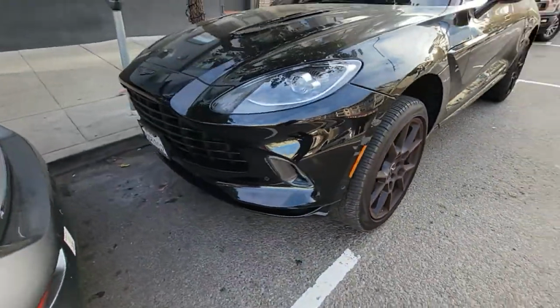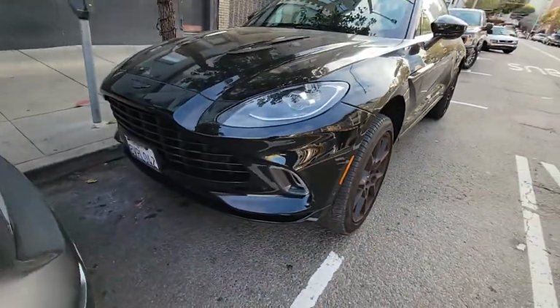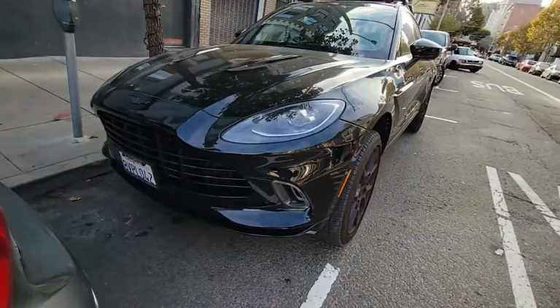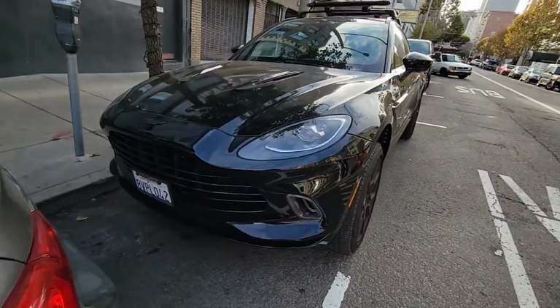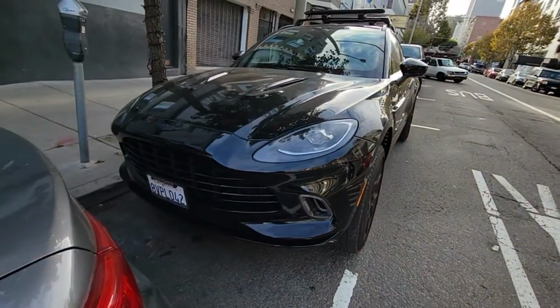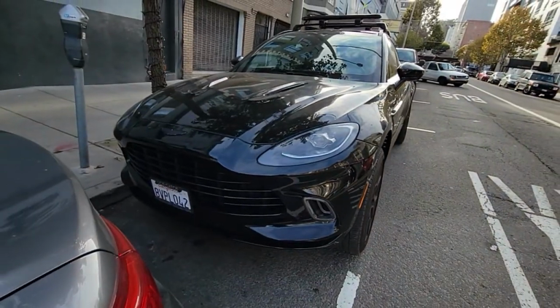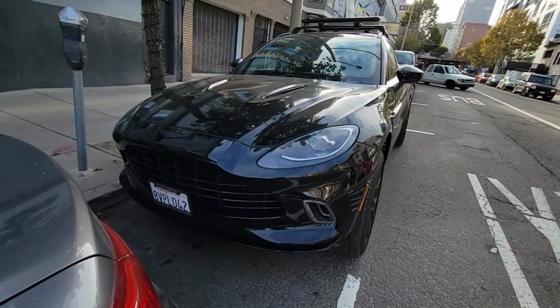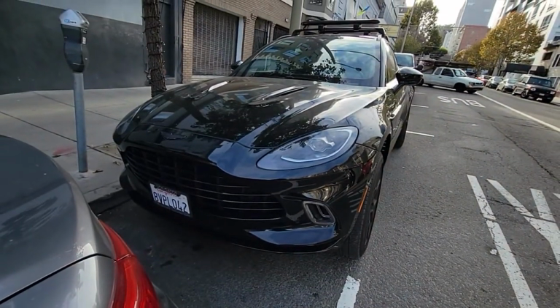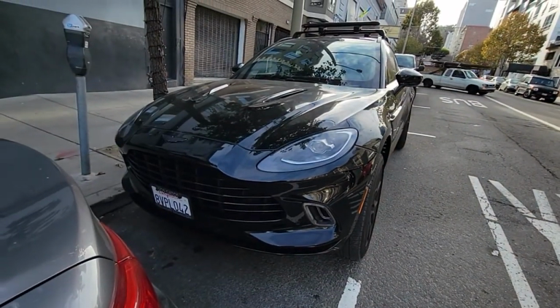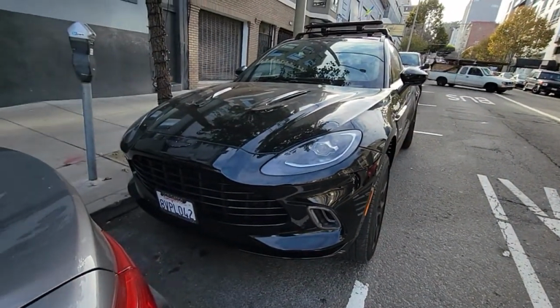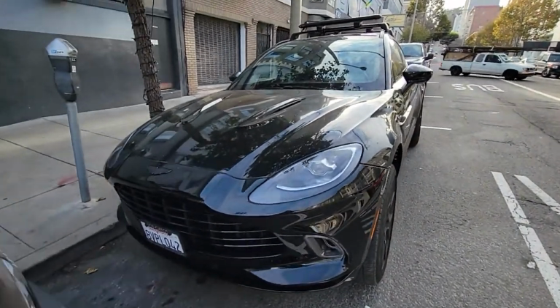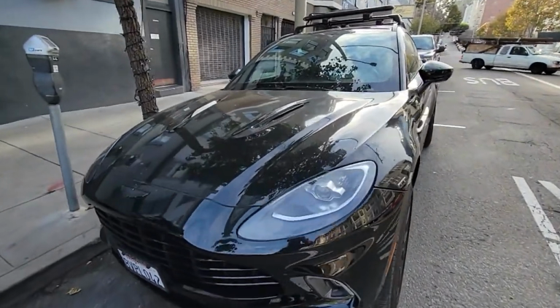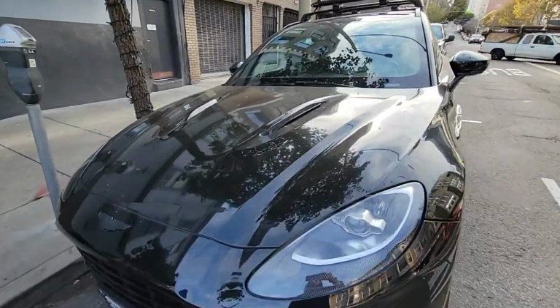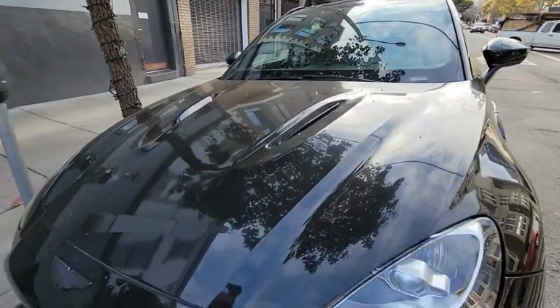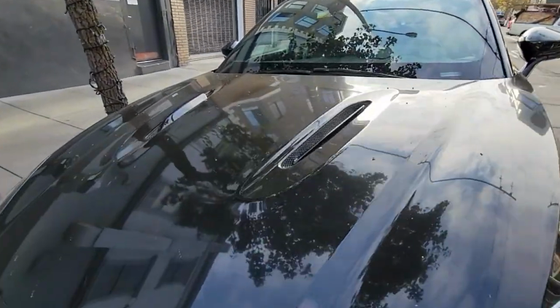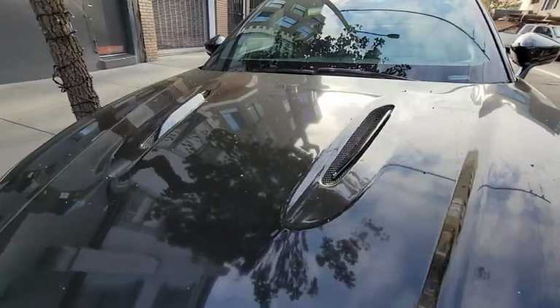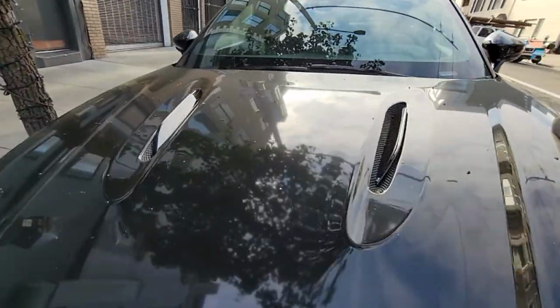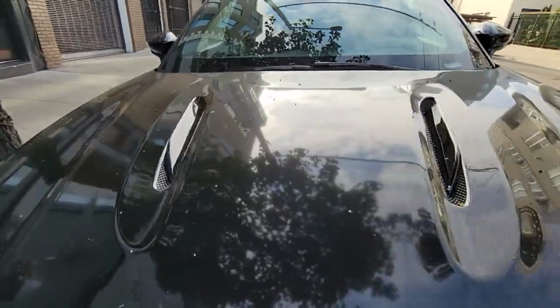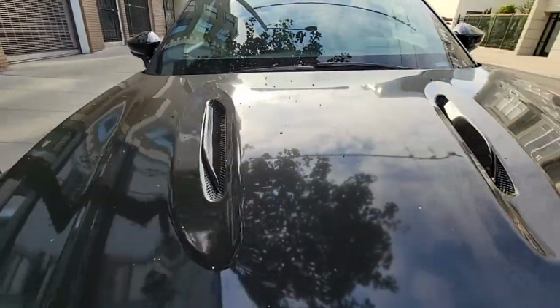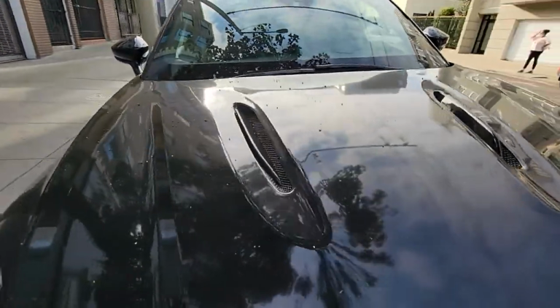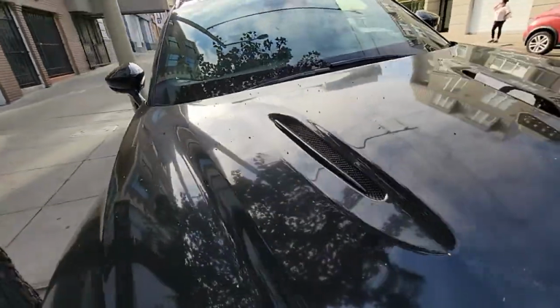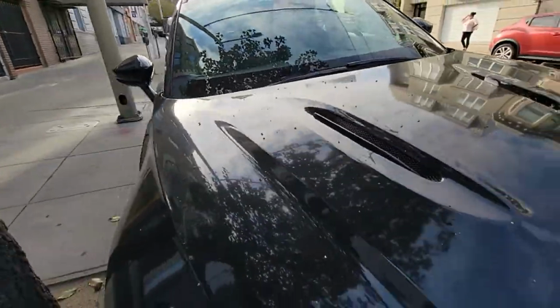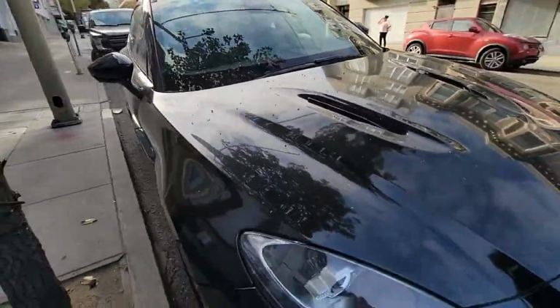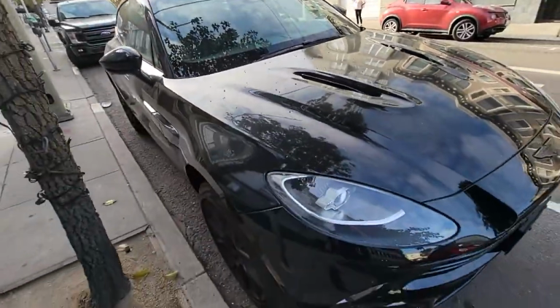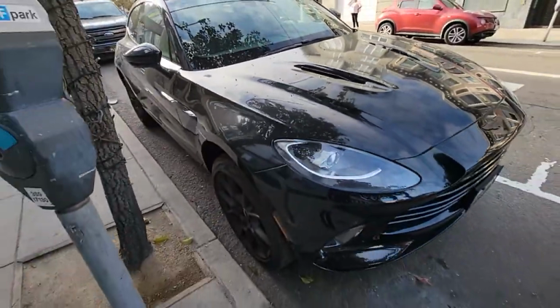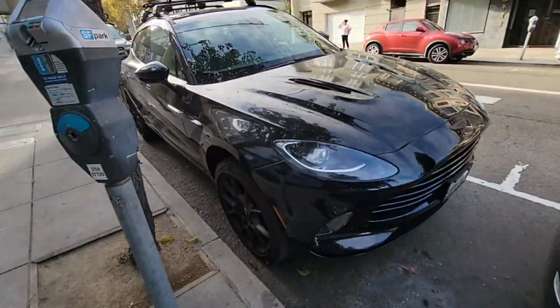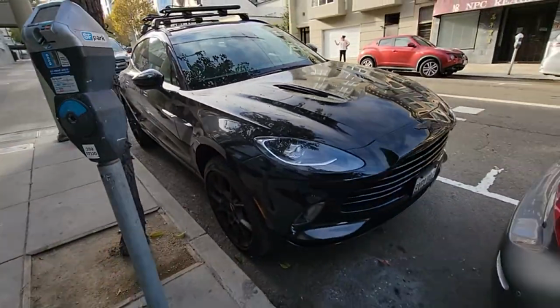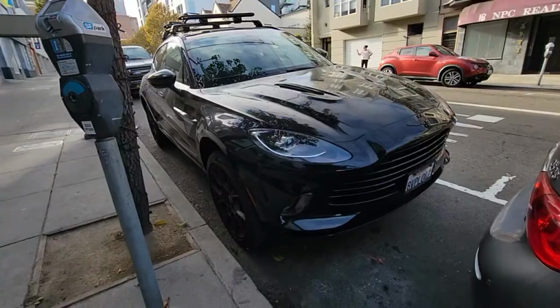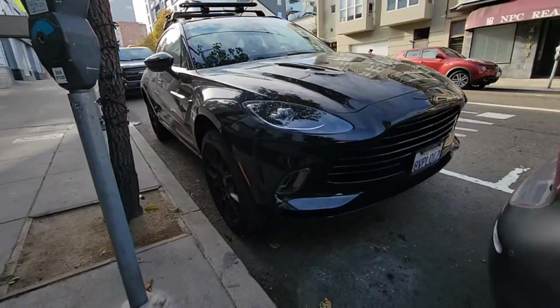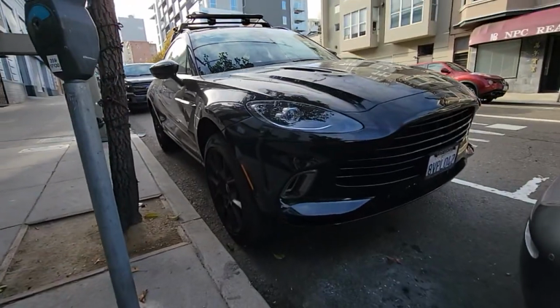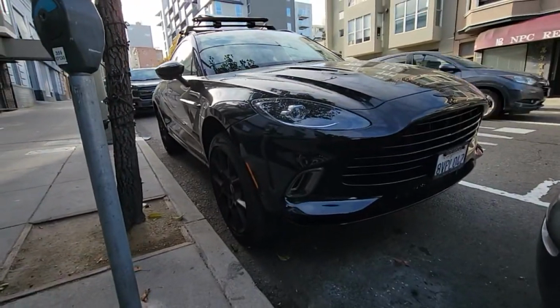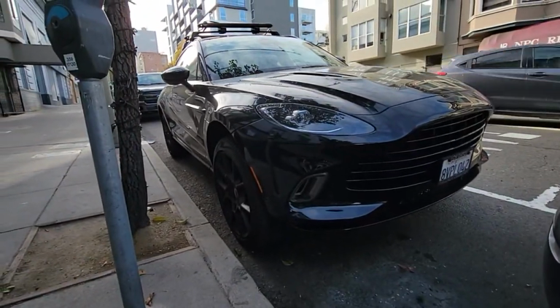Look at the front — in true Aston Martin fashion. And the vents in the hood. Sad that it's dirty, it makes me cry. But this is the SUV, the DBX.